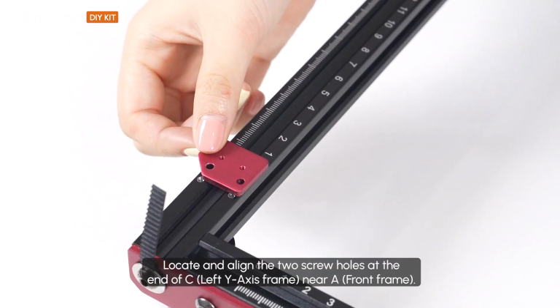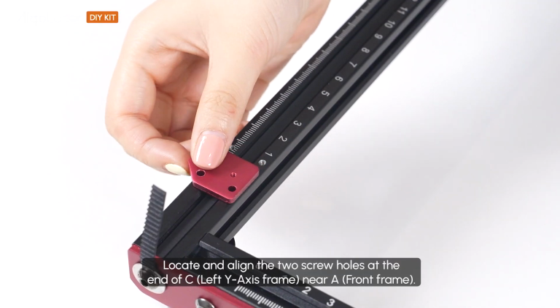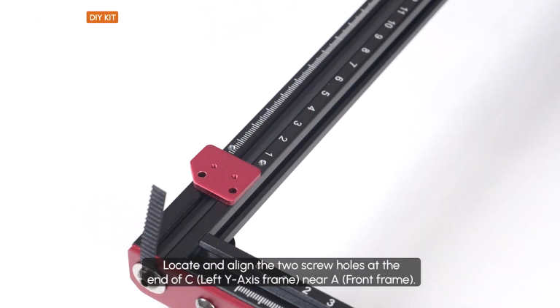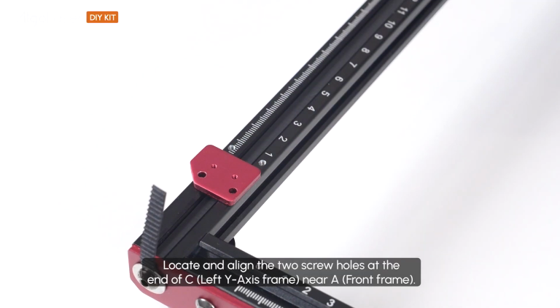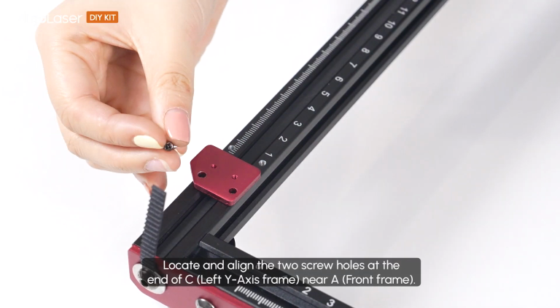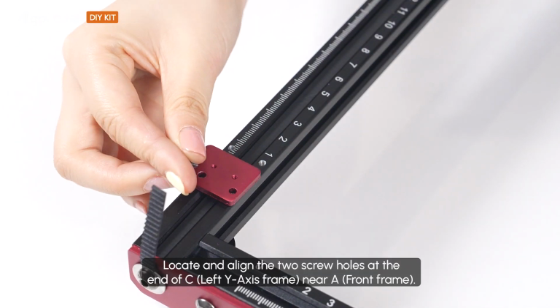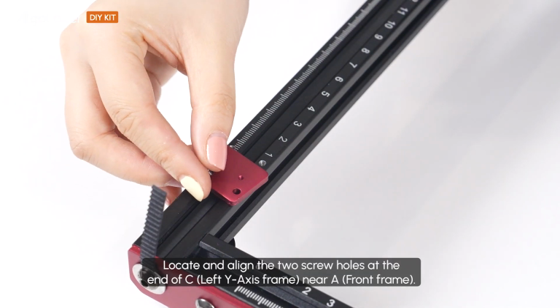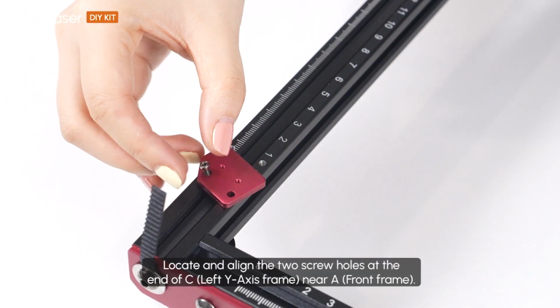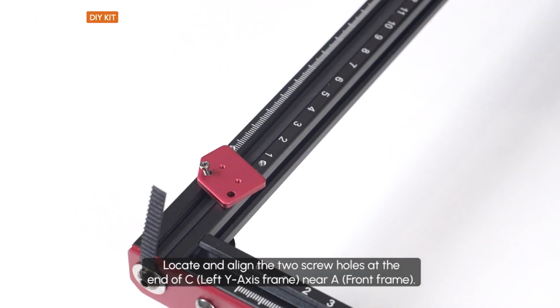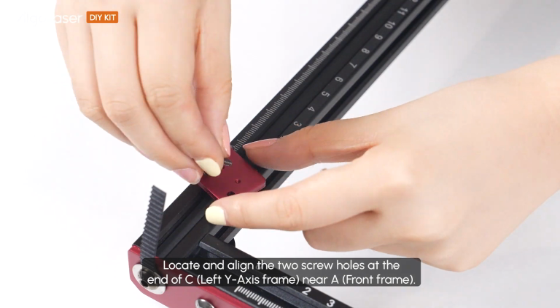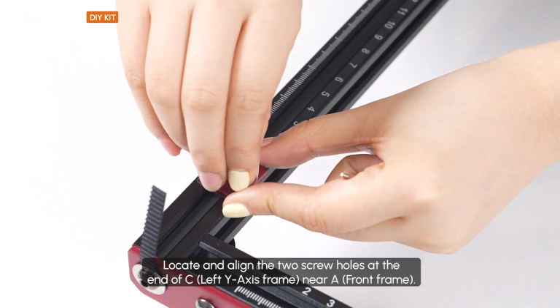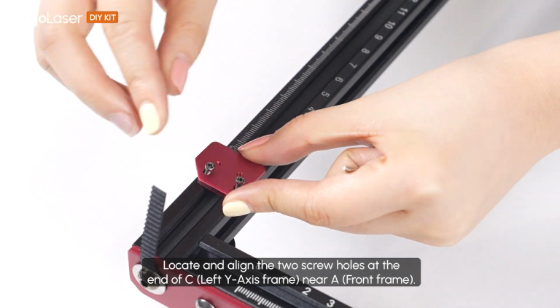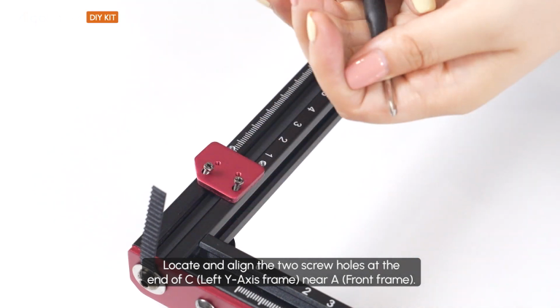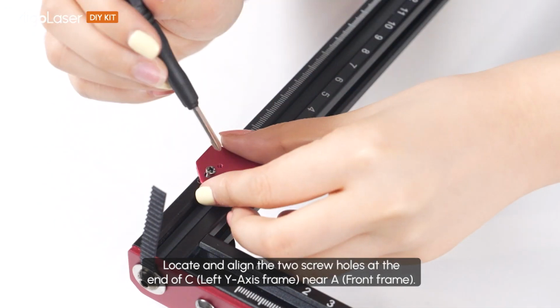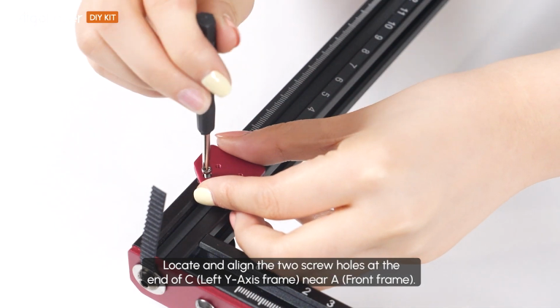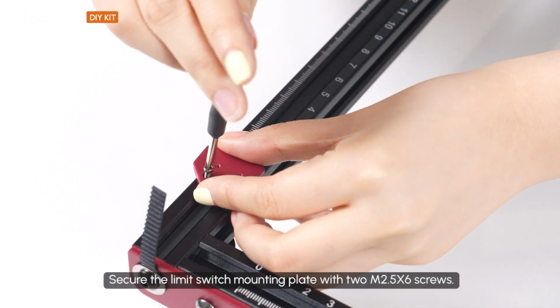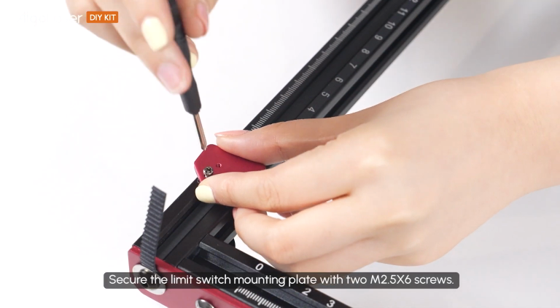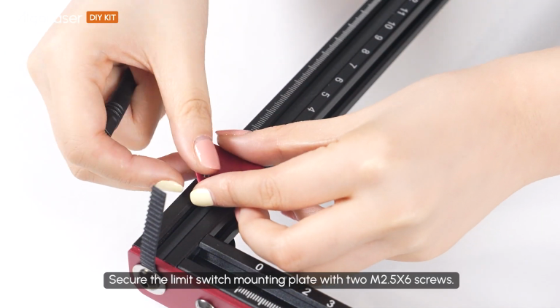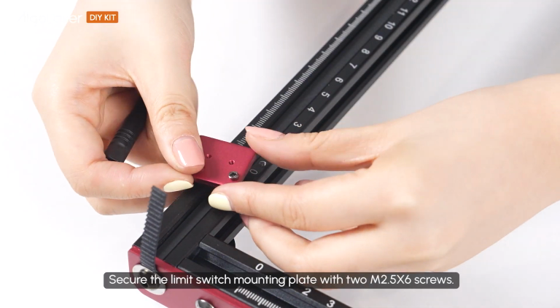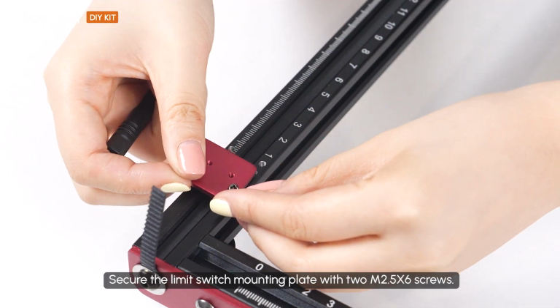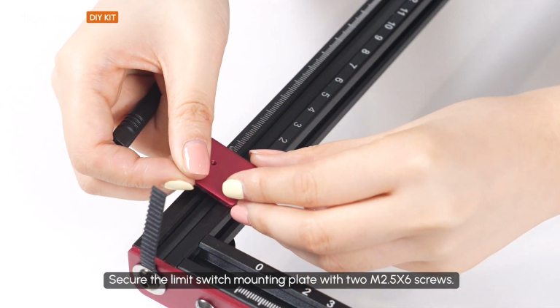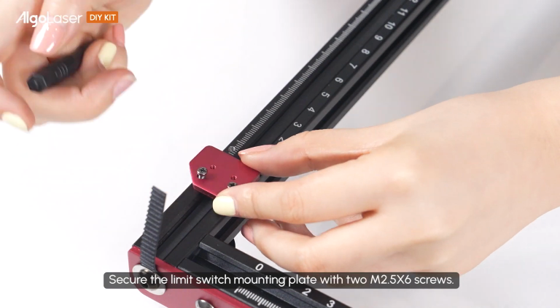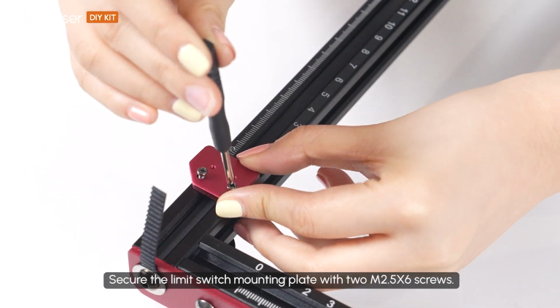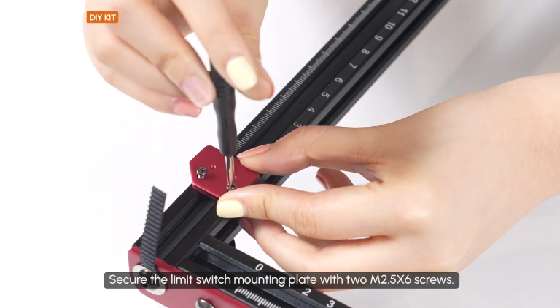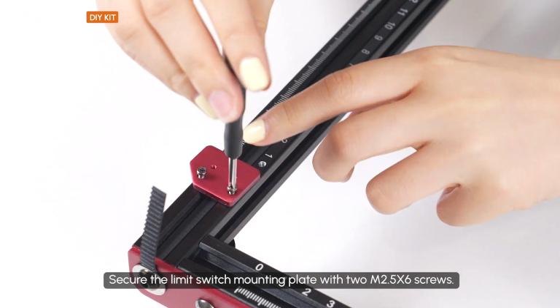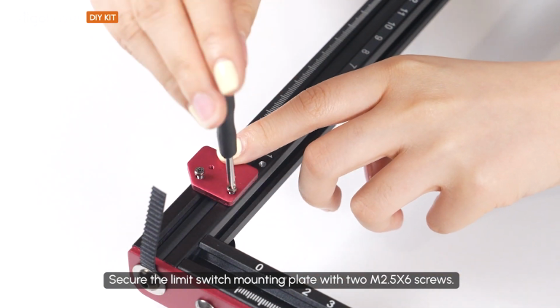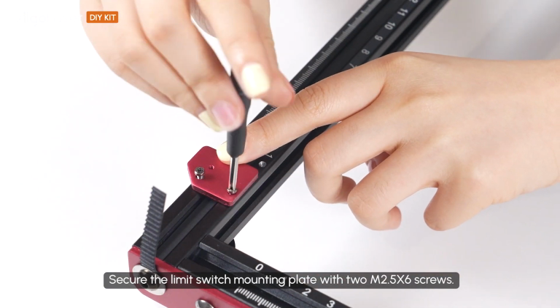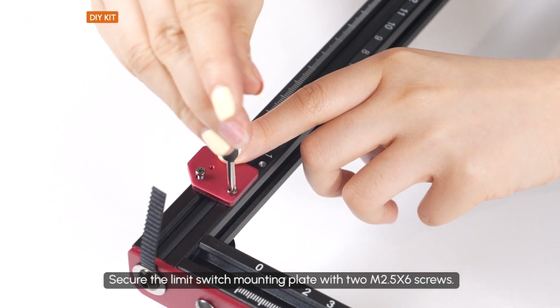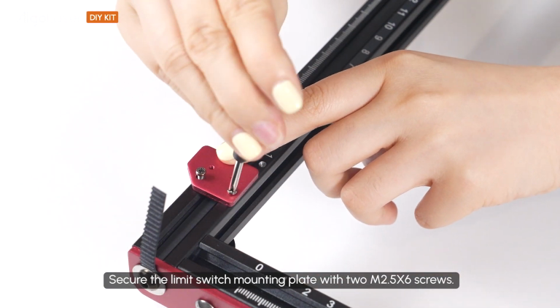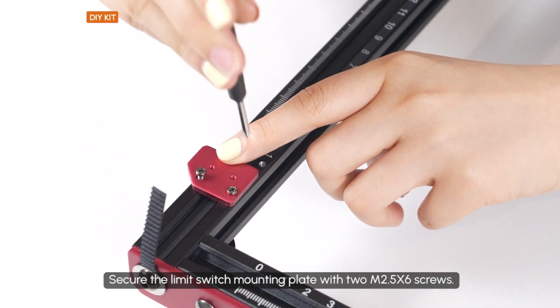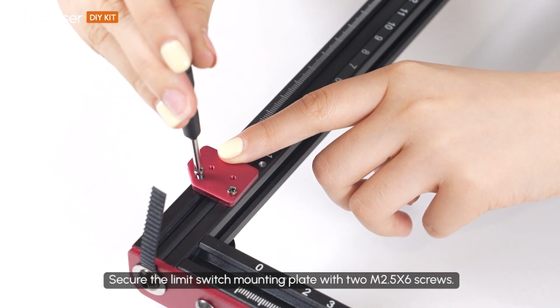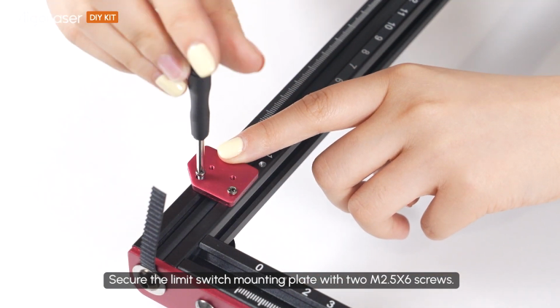Locate and align the two screw holes at the end of C near A. Secure the limit switch mounting plate with two M2.5 x 6 screws.